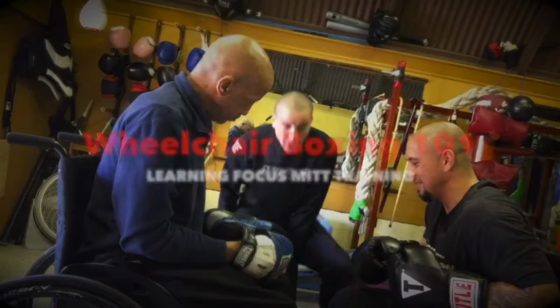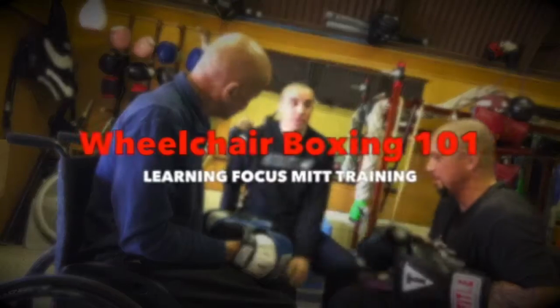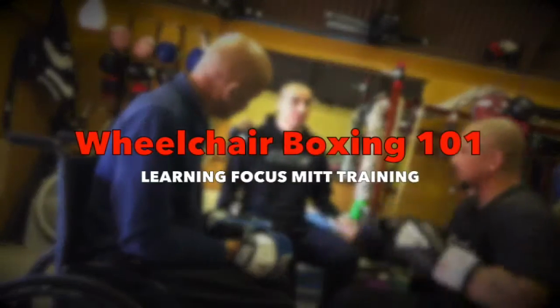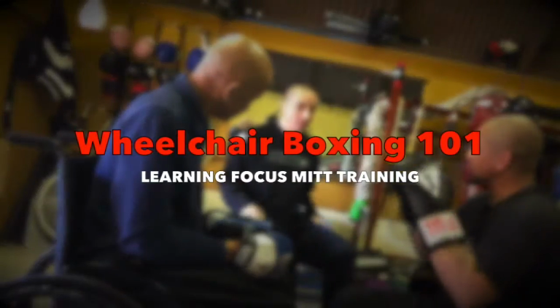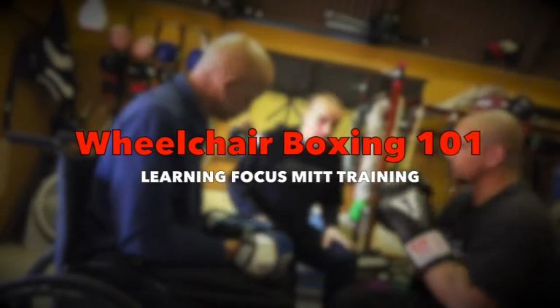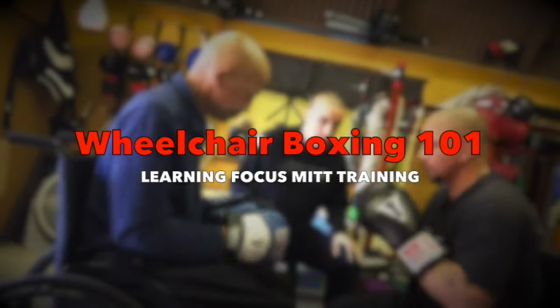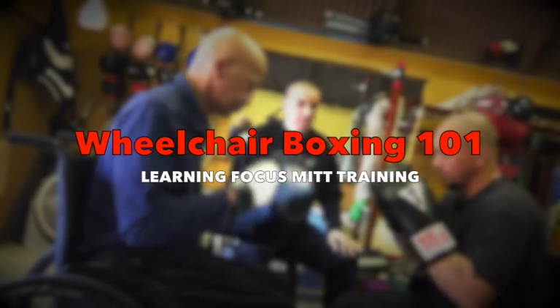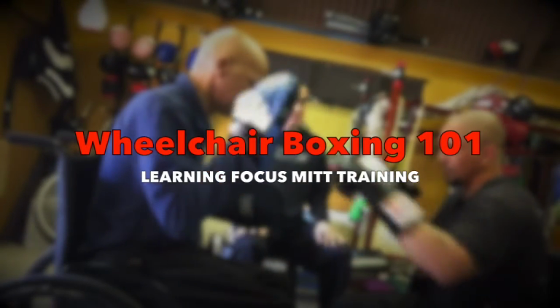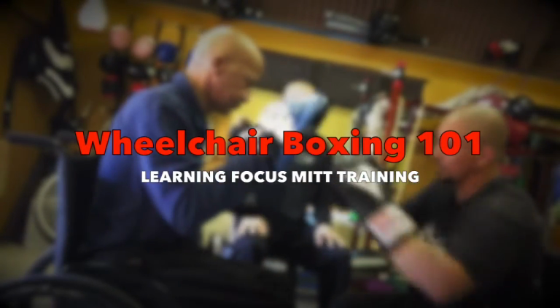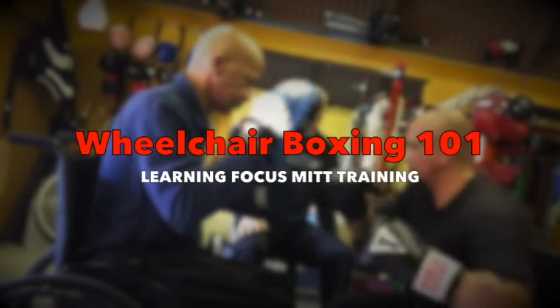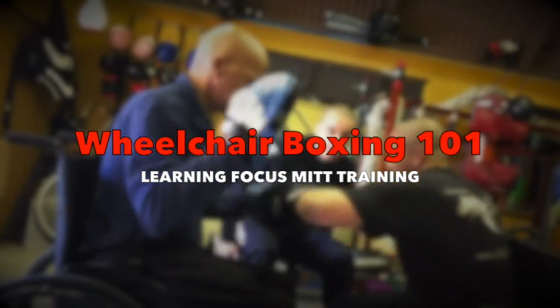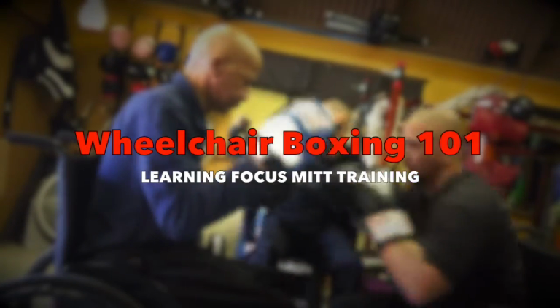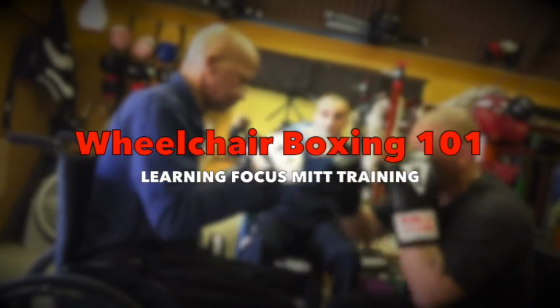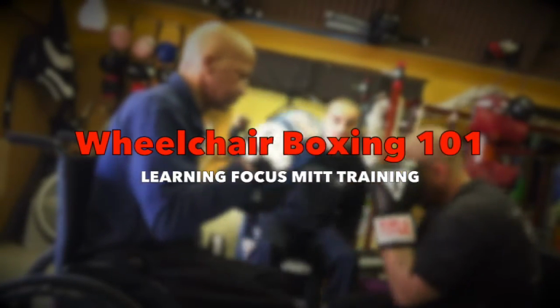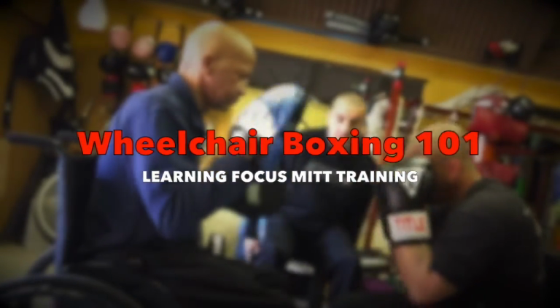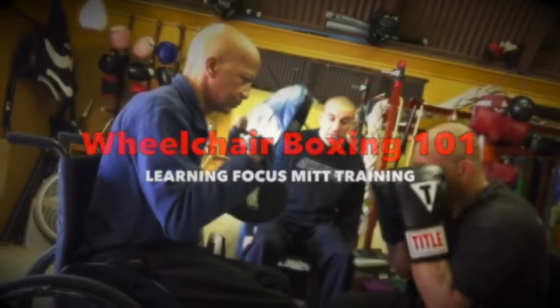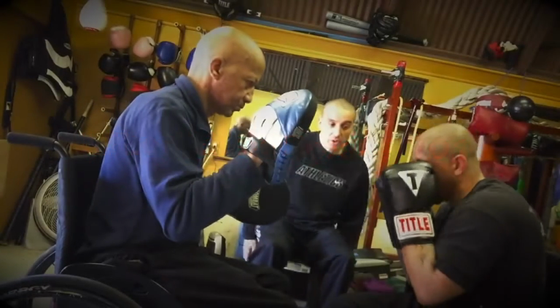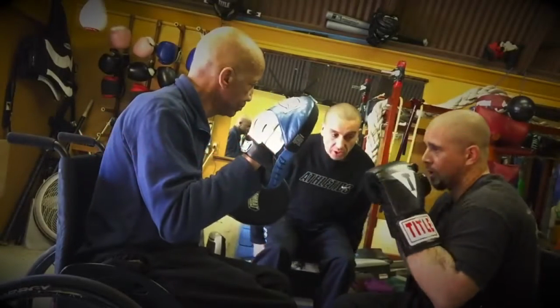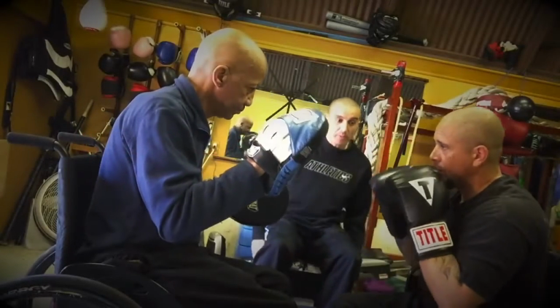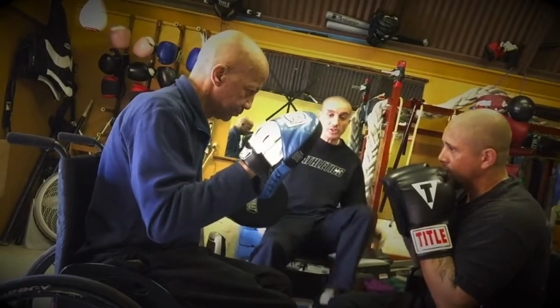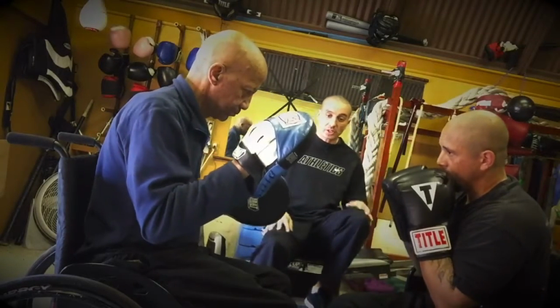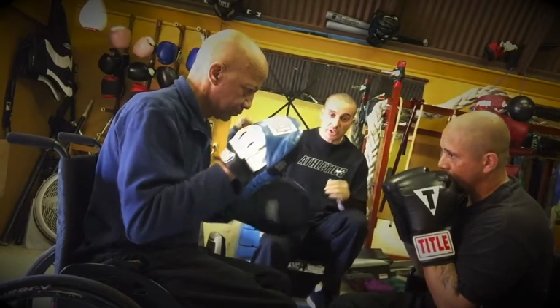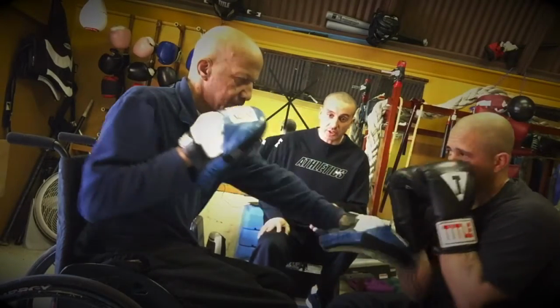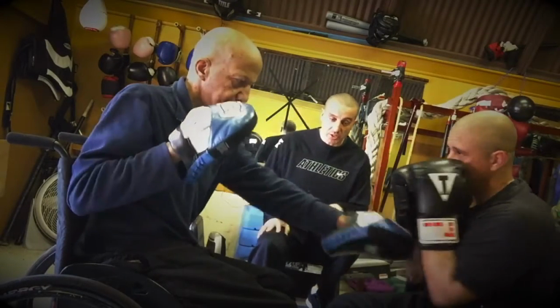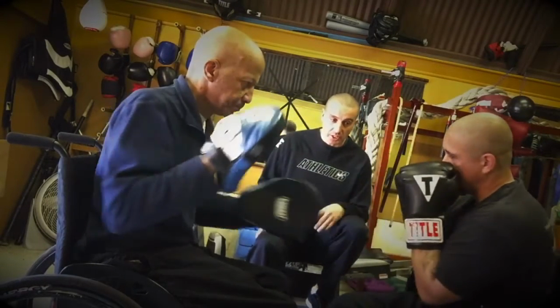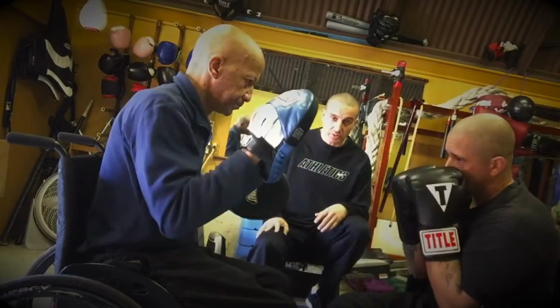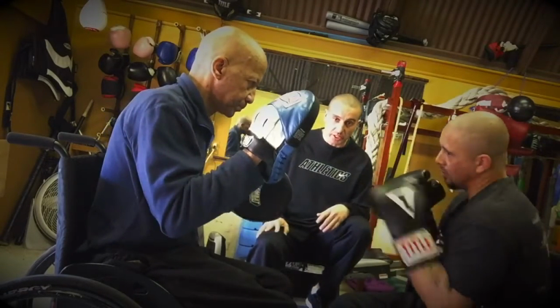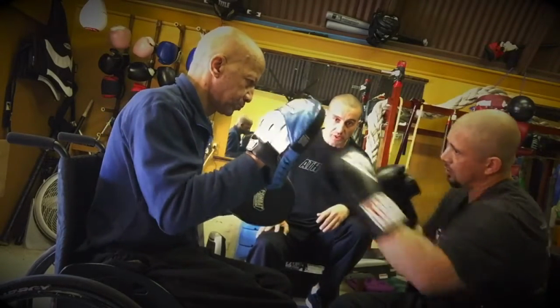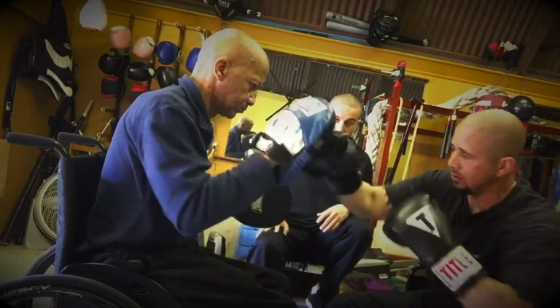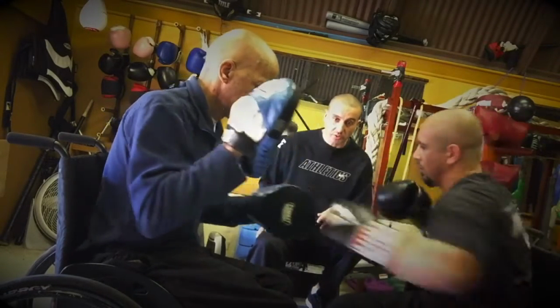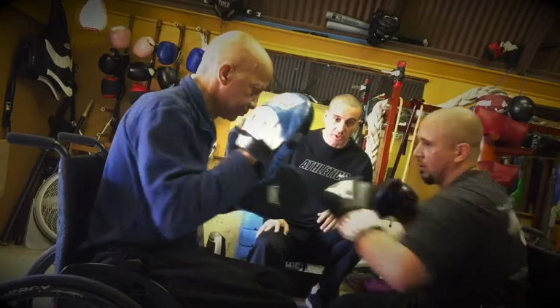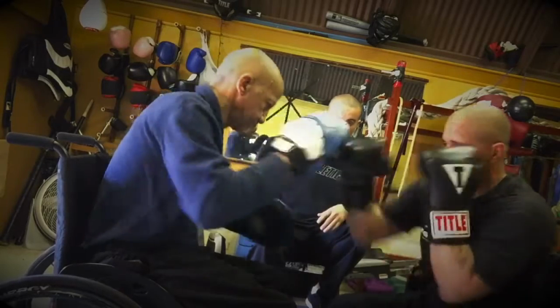Good job. Cross, hook, cross. Okay, good. And then going for that open body shot that goes in after the cross. Okay, so working that — one, two, three, four.